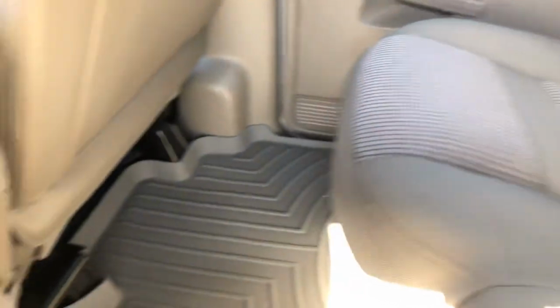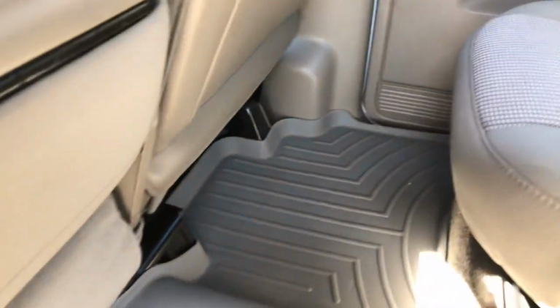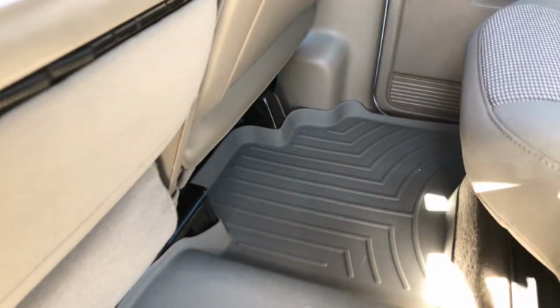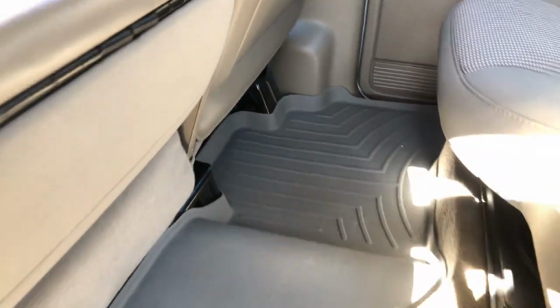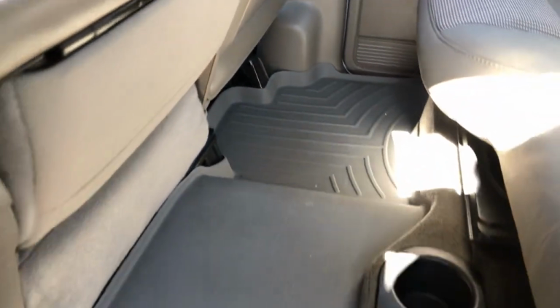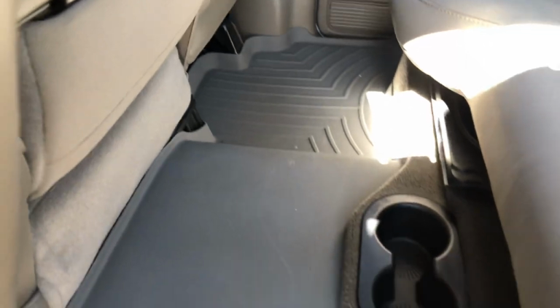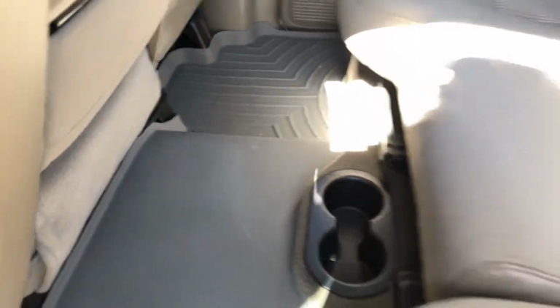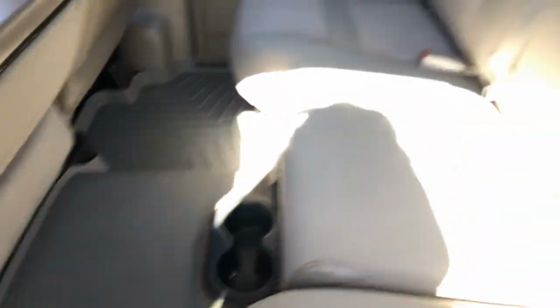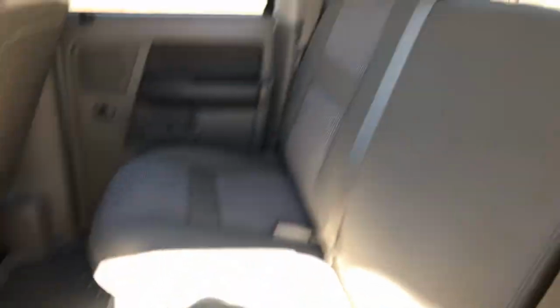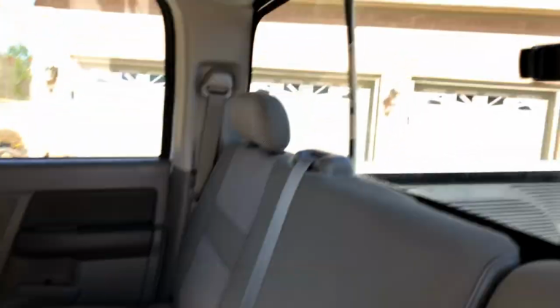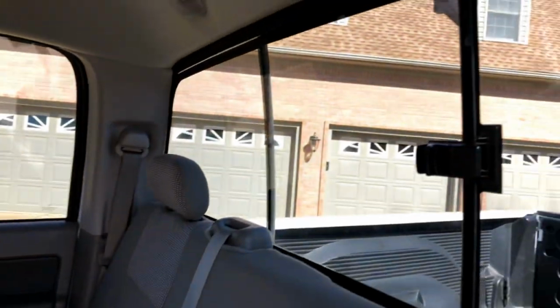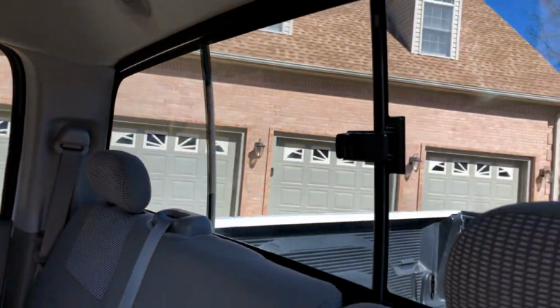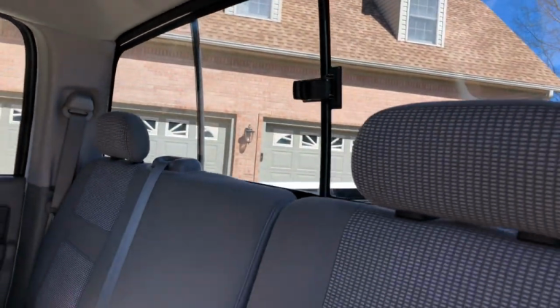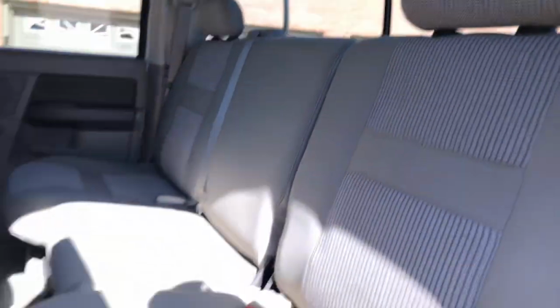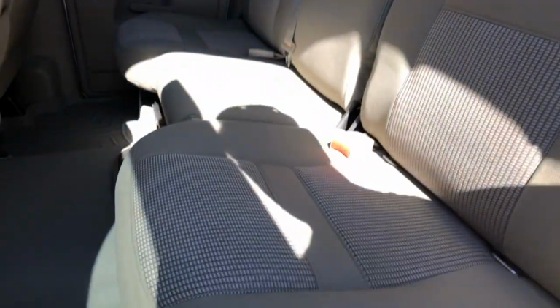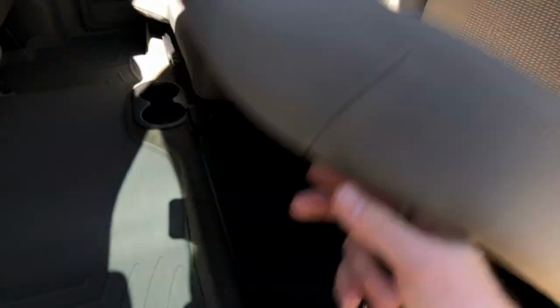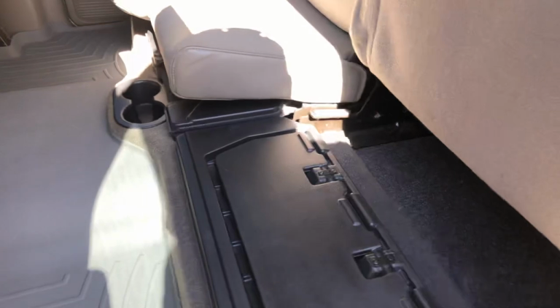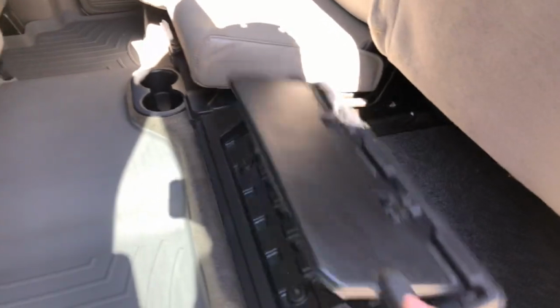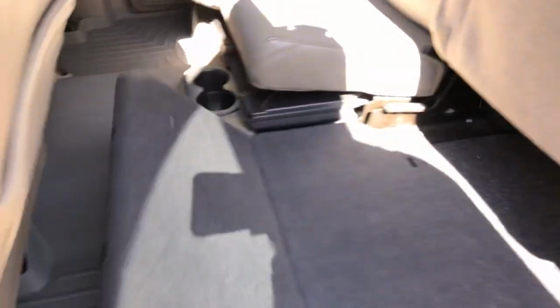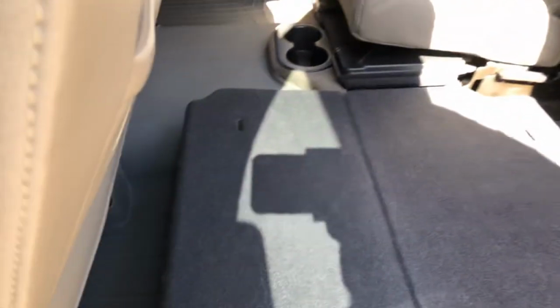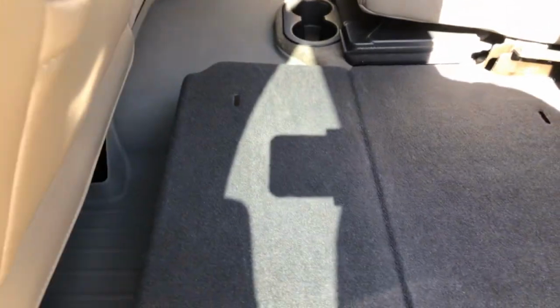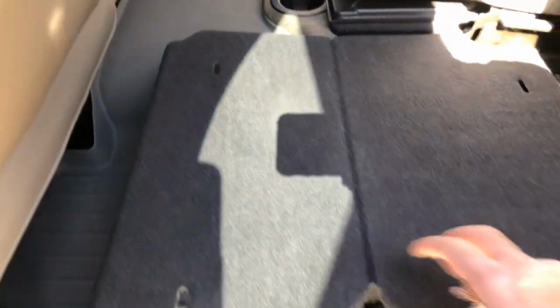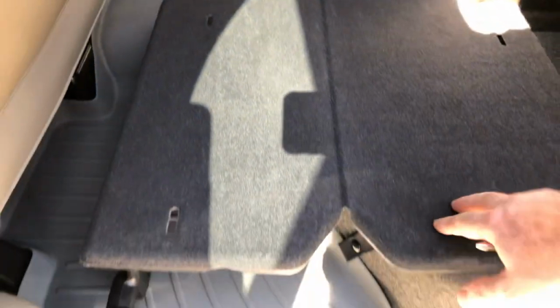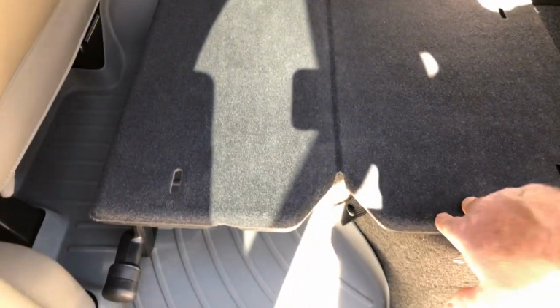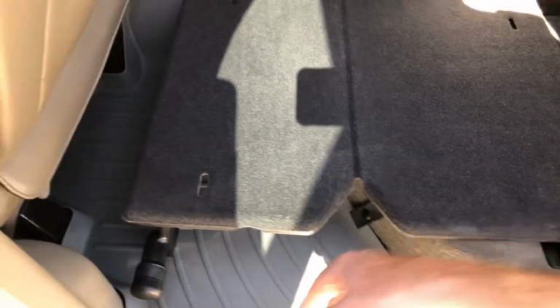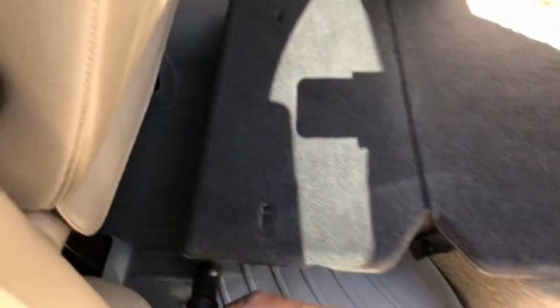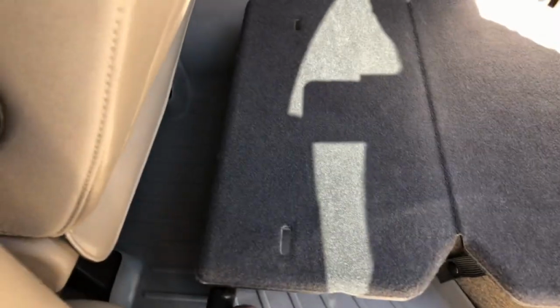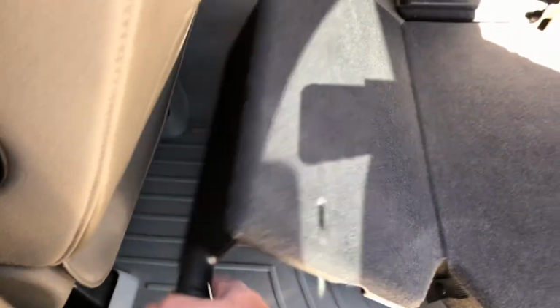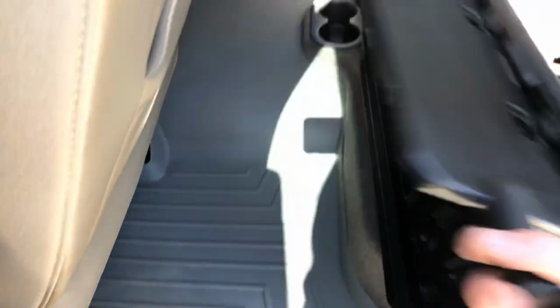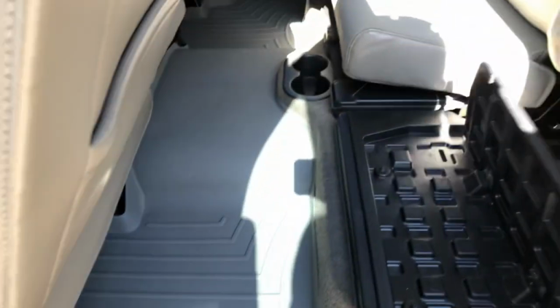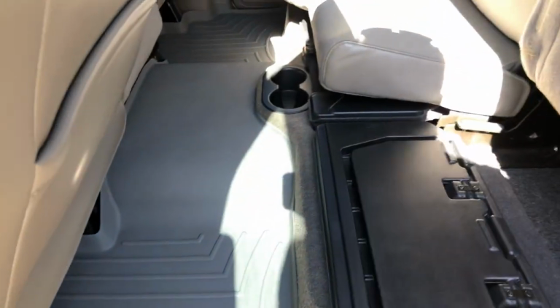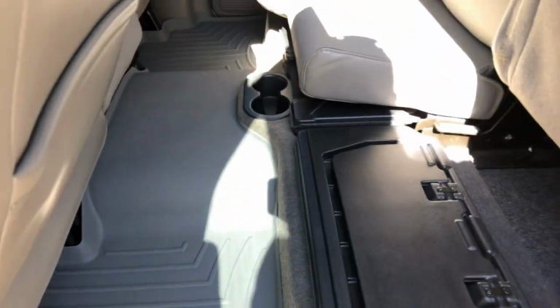Back here you've got the same WeatherTech floor mats, cup holders, and a manual sliding rear glass. The rear seat raises up, and it folds down flat for storage. It's heavy duty — you can put a toolbox or something heavy on it, giving you a nice sturdy flat surface.